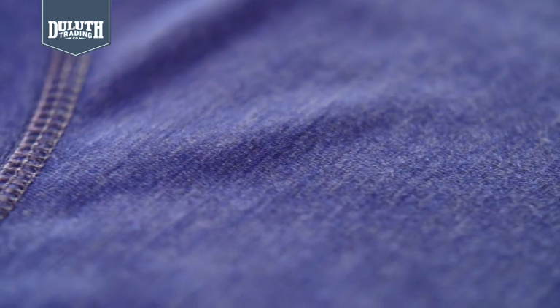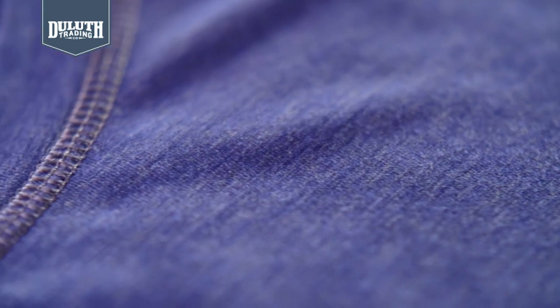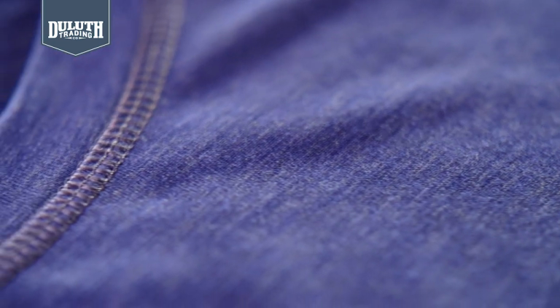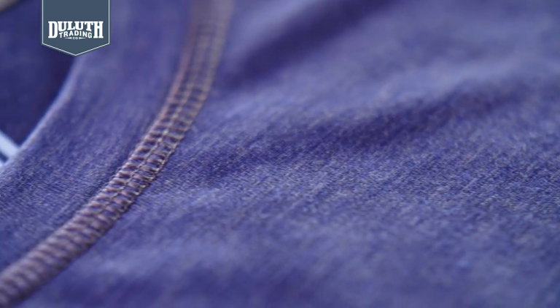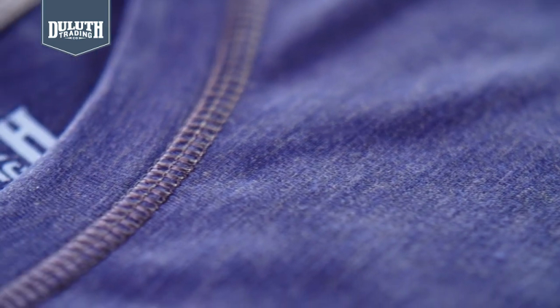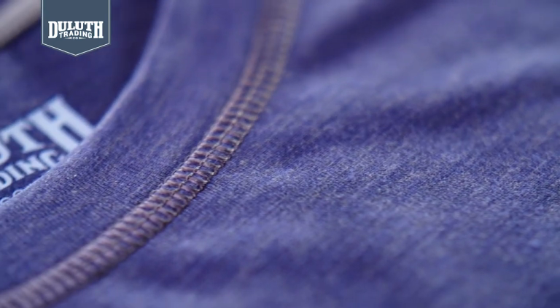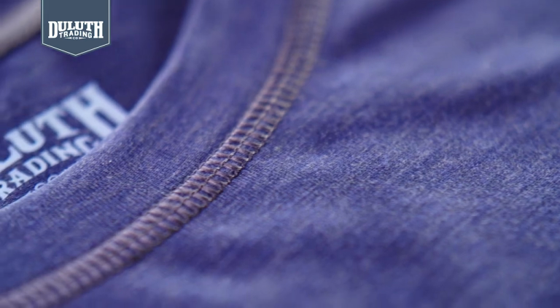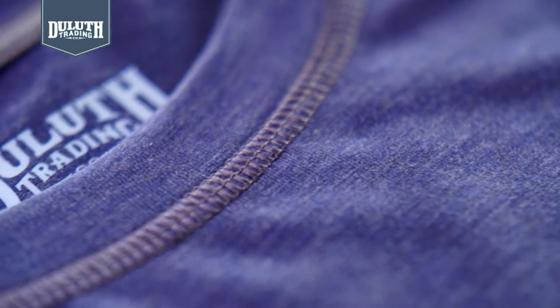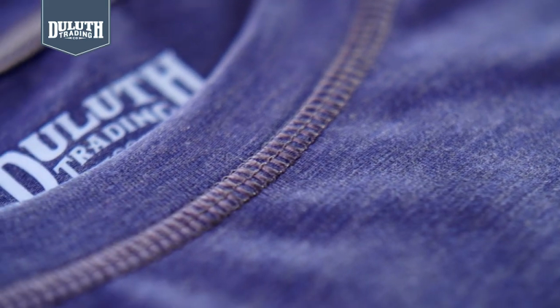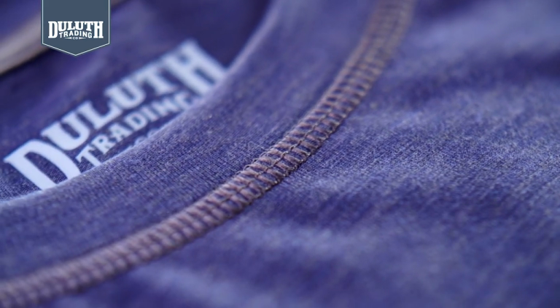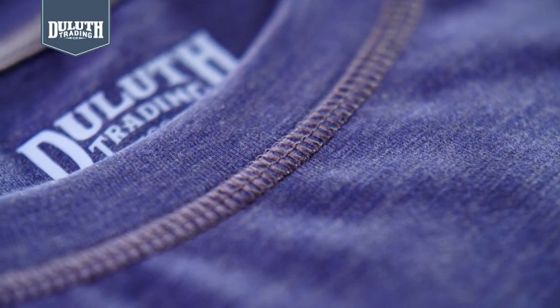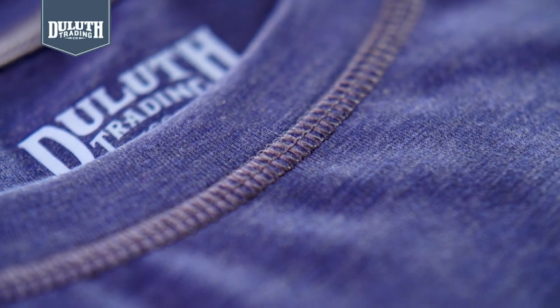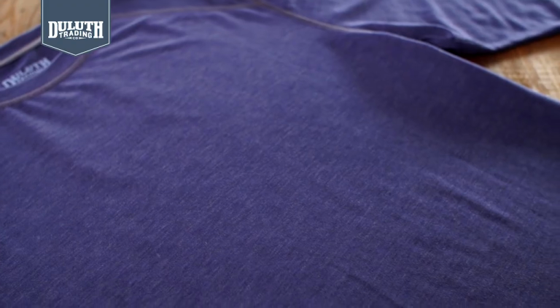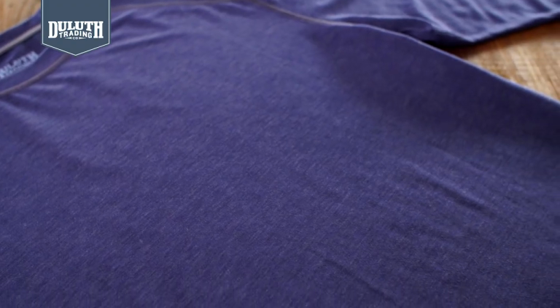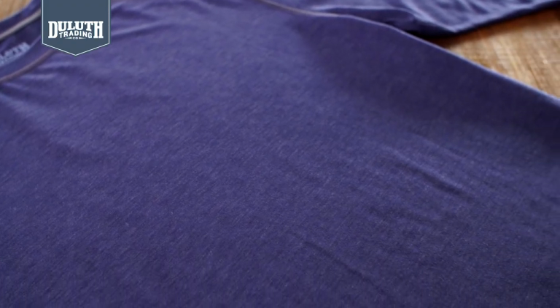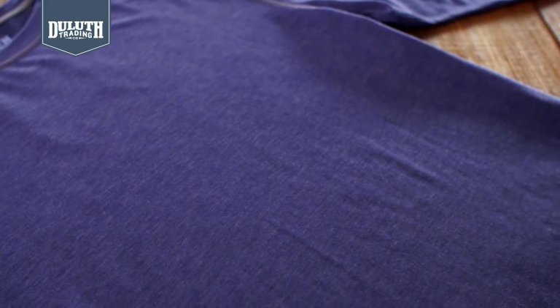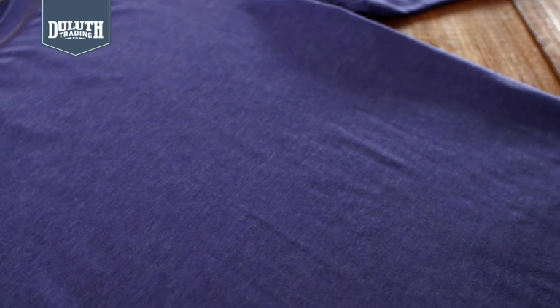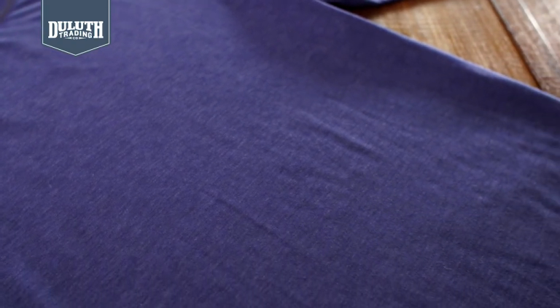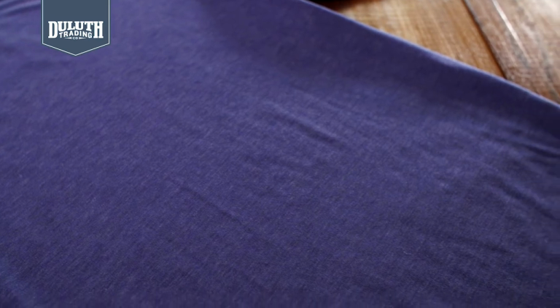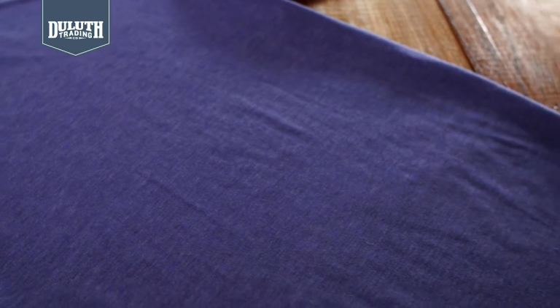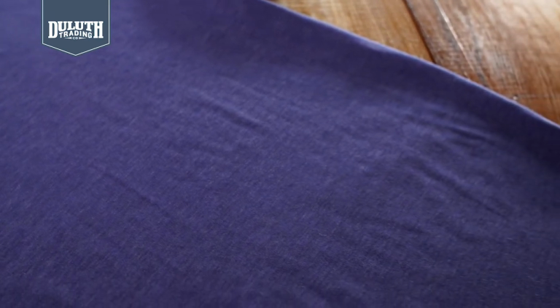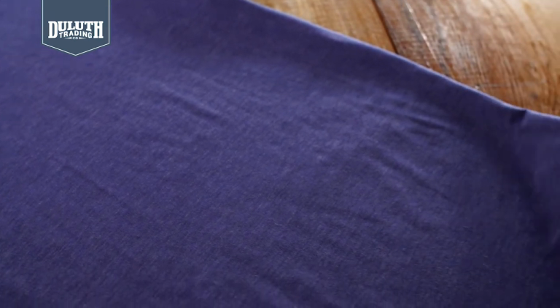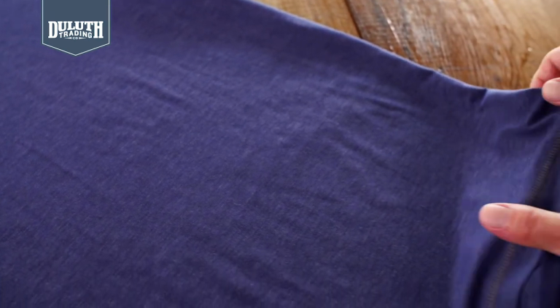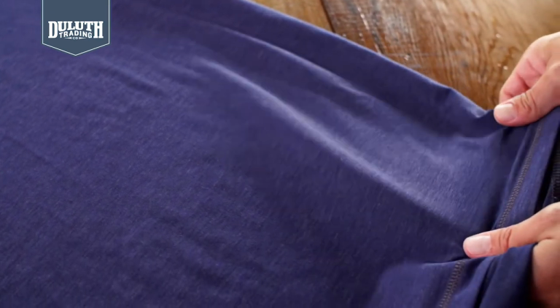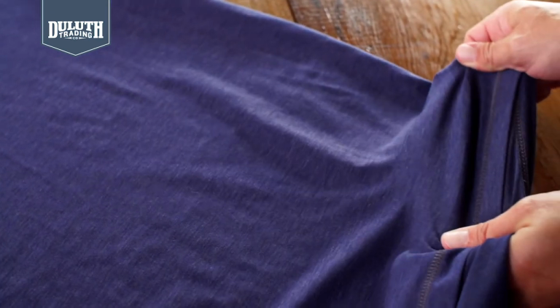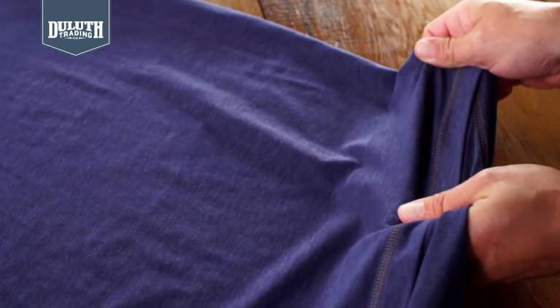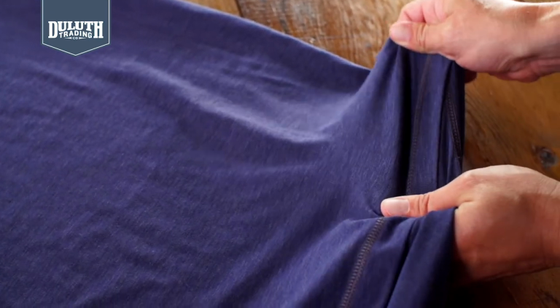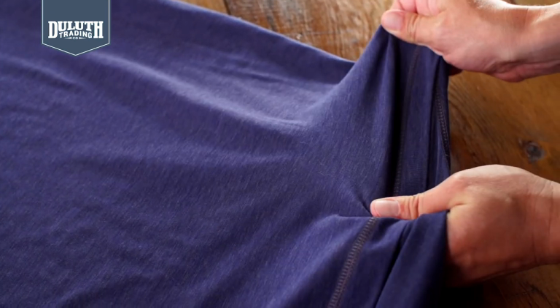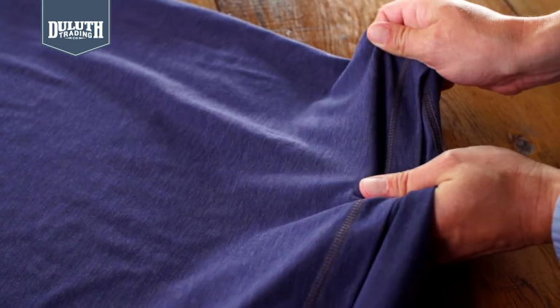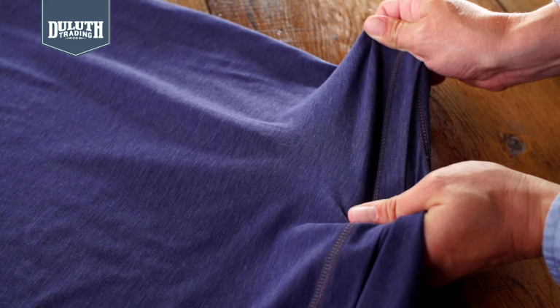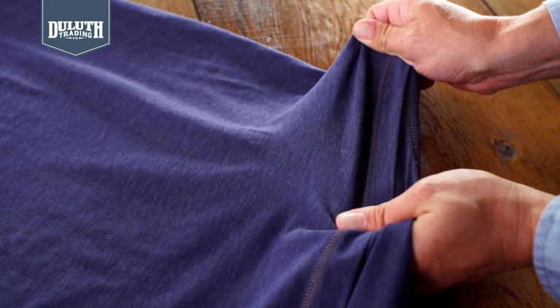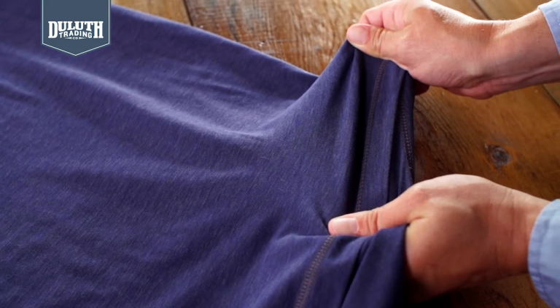We combine it with 11% merino wool, so you get great natural softness and warmth. Plus, merino is itch-free and naturally fights odor. Then we added 5% spandex, so it moves with you and never bunches up.